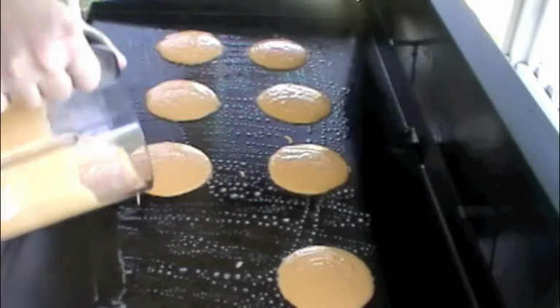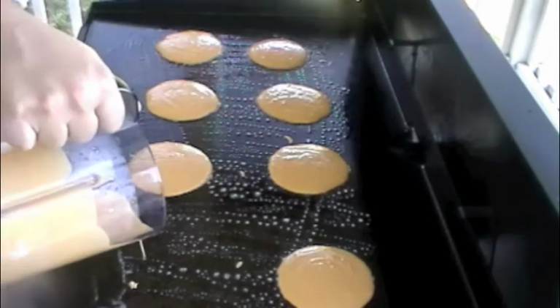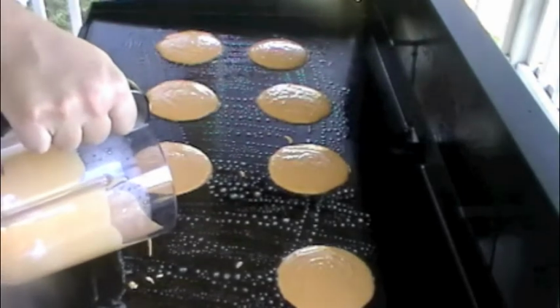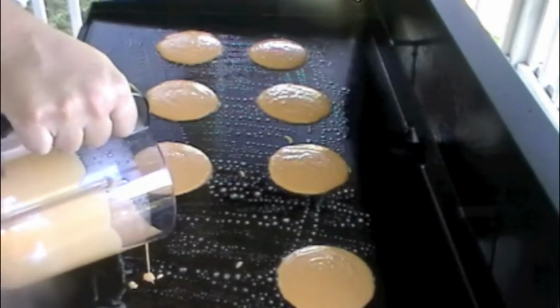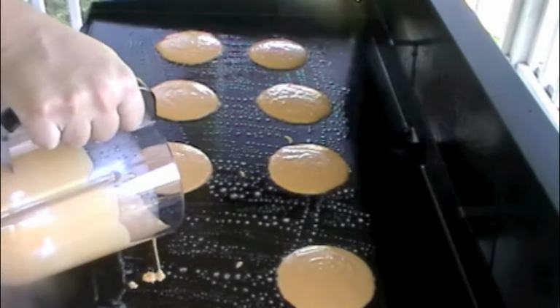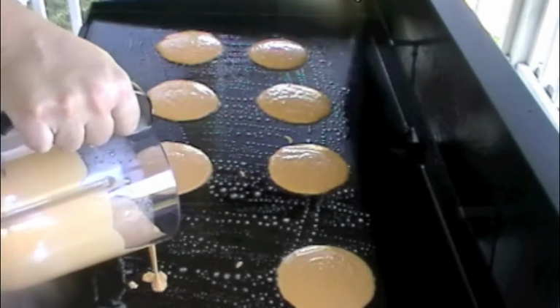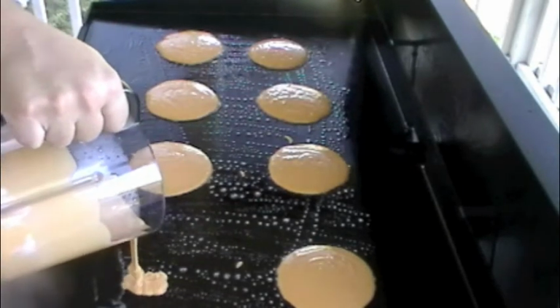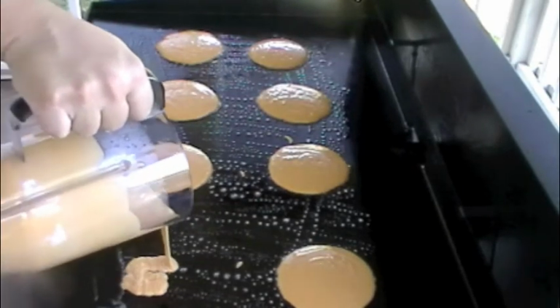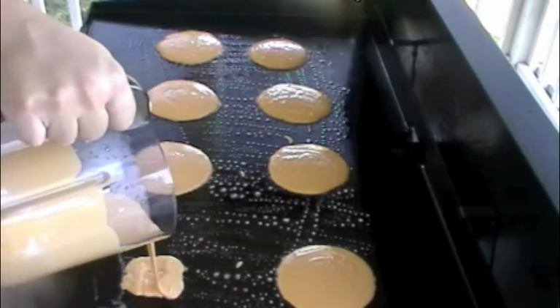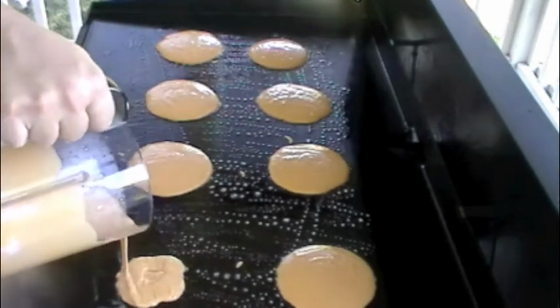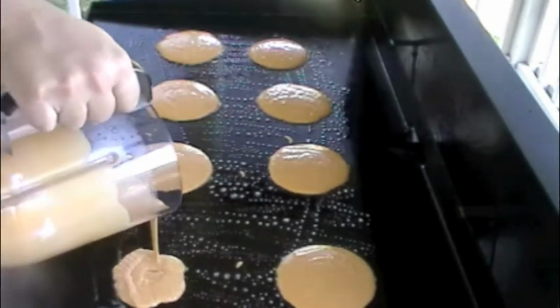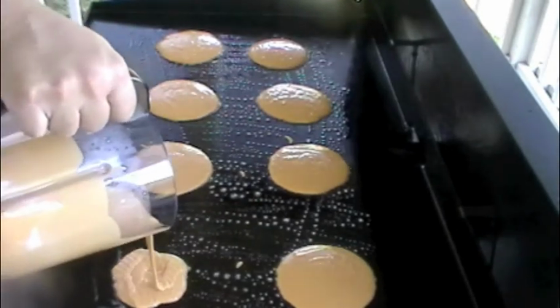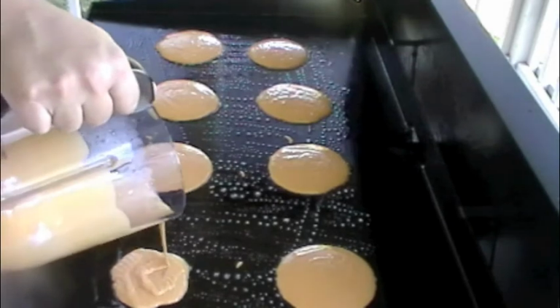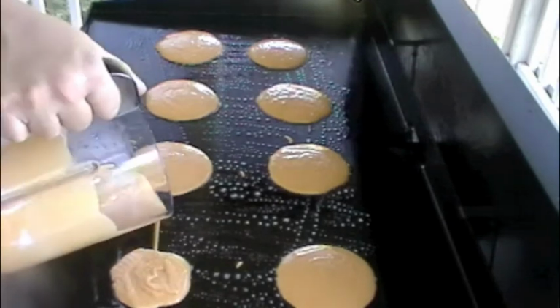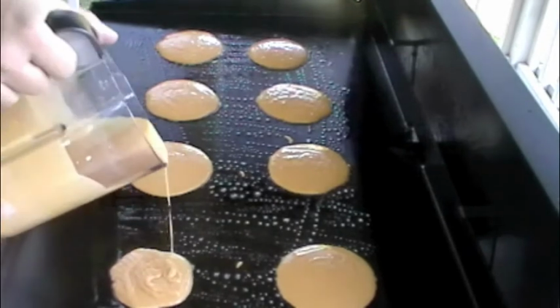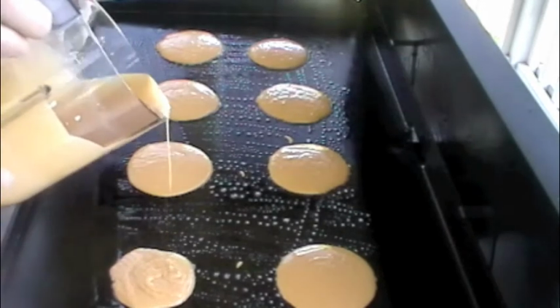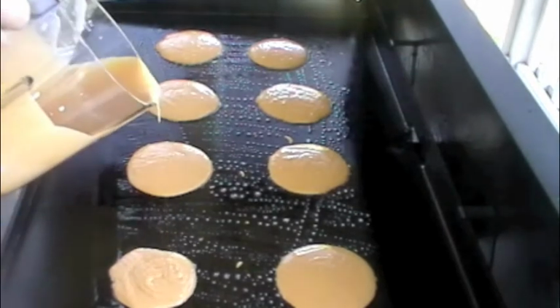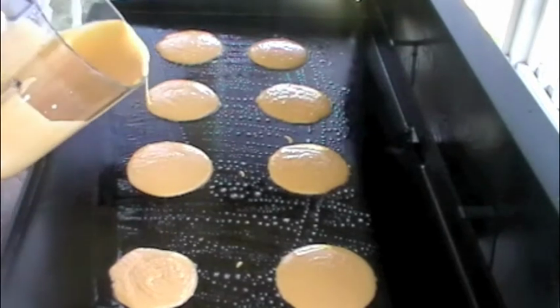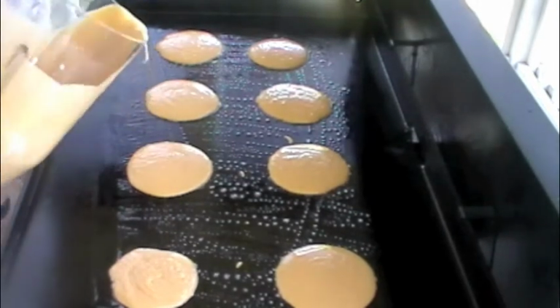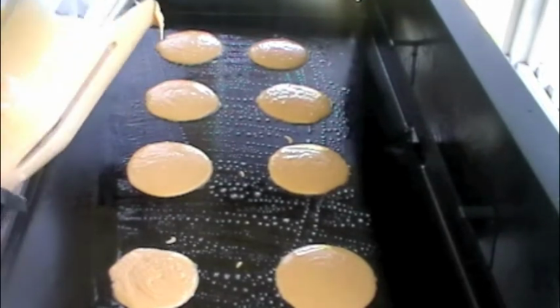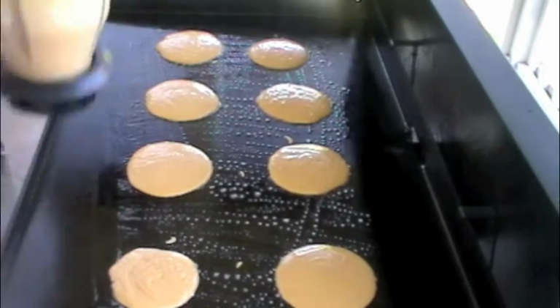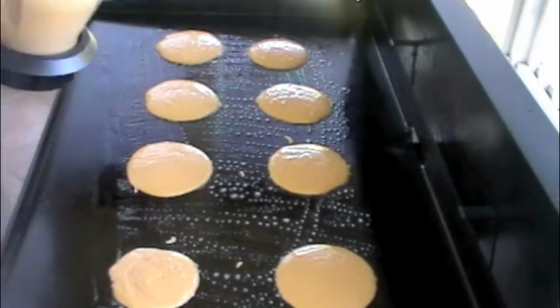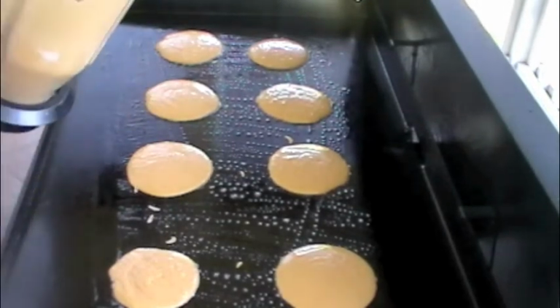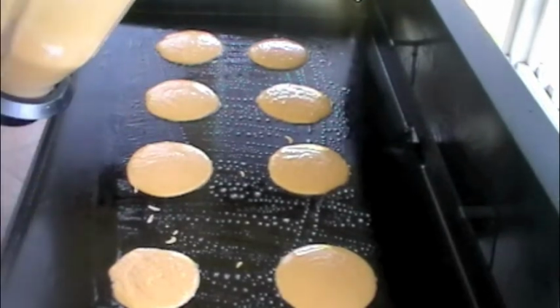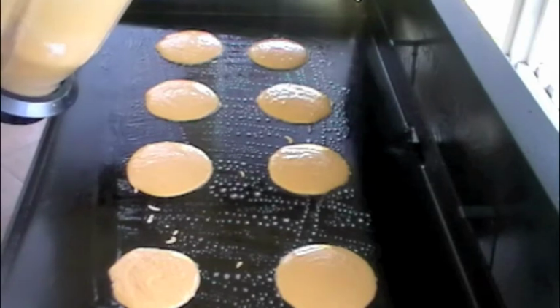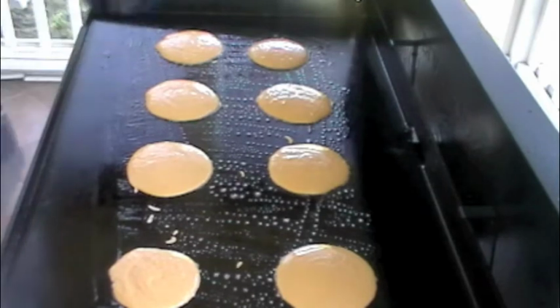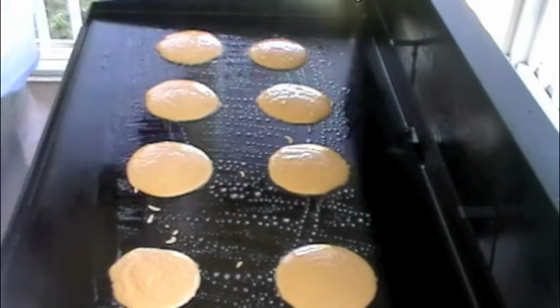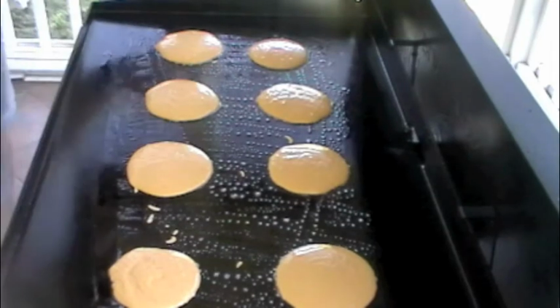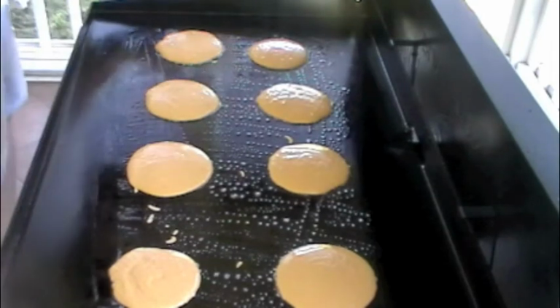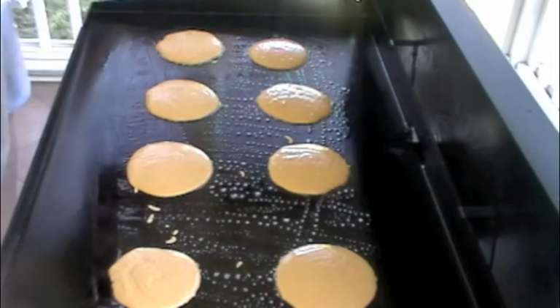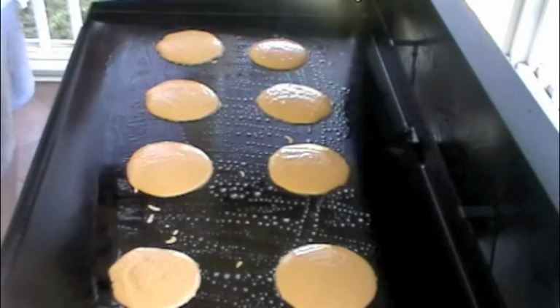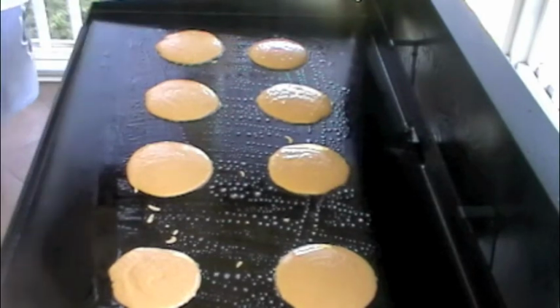I actually saw somebody had some sweet potato pancakes the other day, and that's what made me make them. I didn't know if they were going to be good — we'll see. I don't know if they're going to be good because I said sweet potato pancakes.